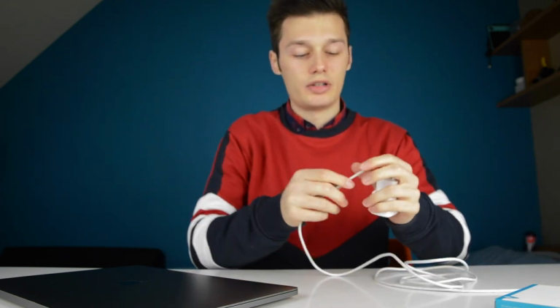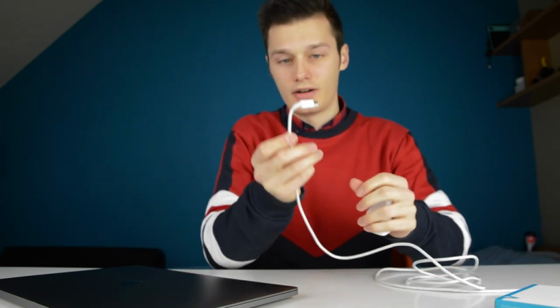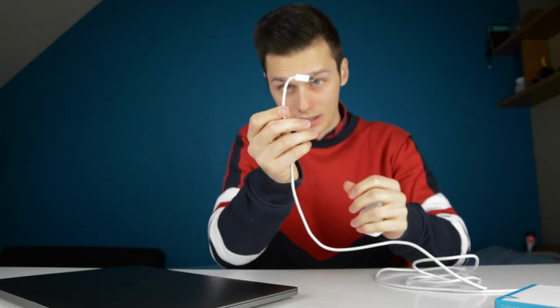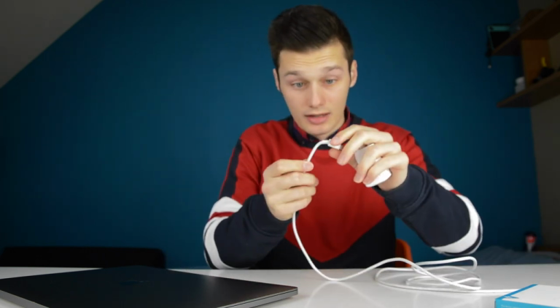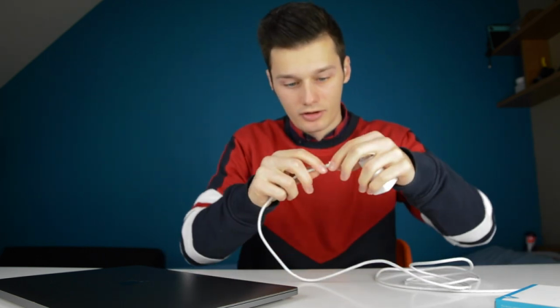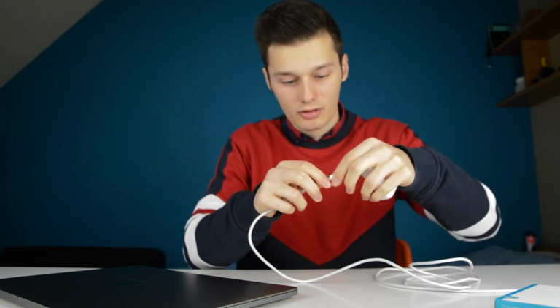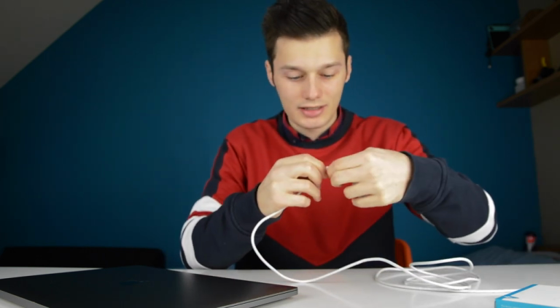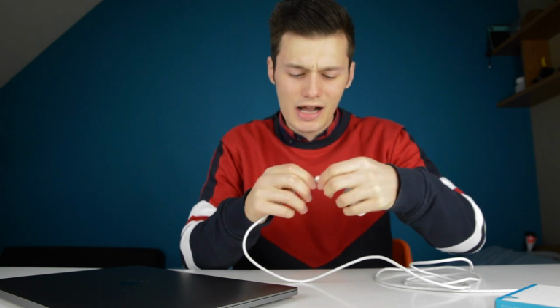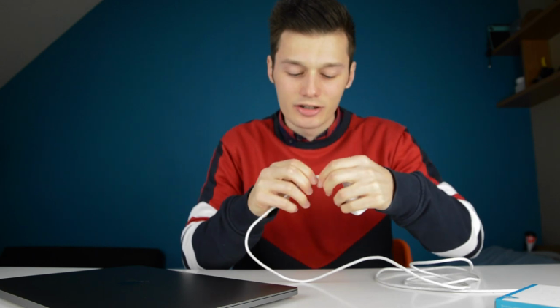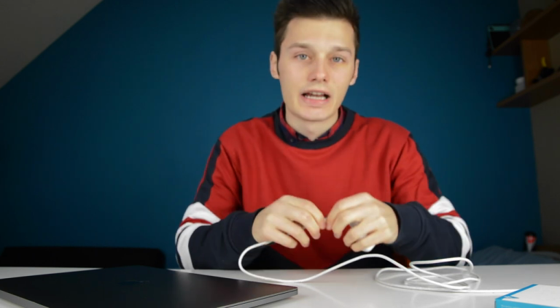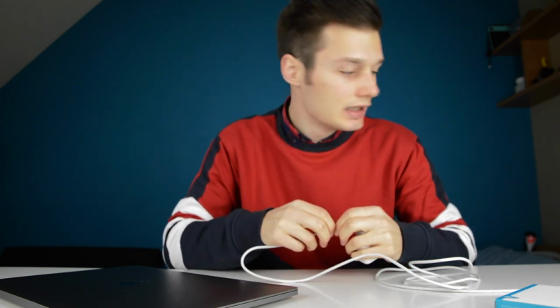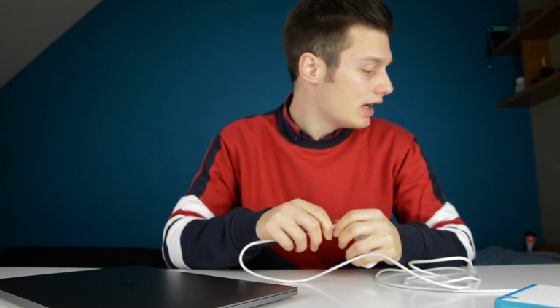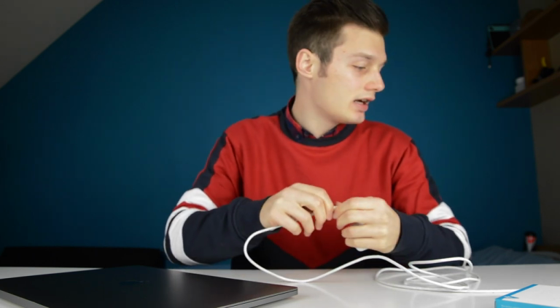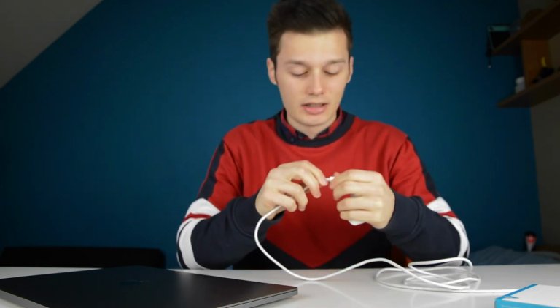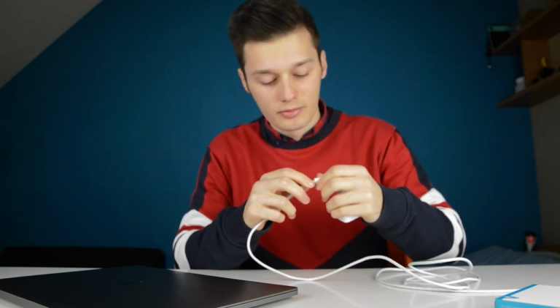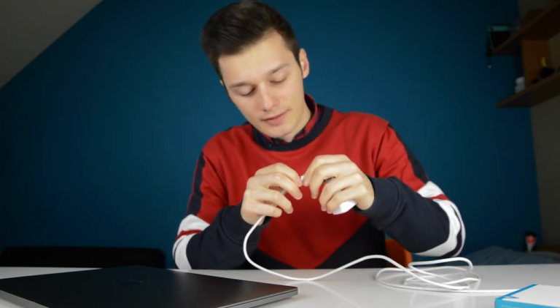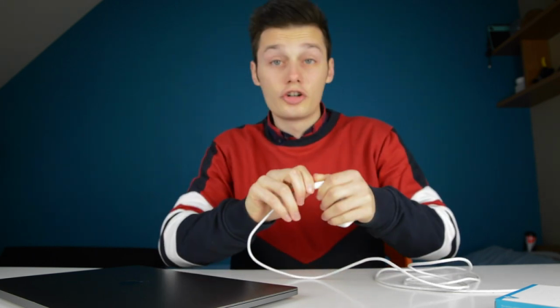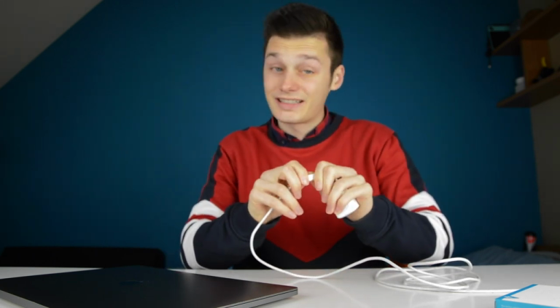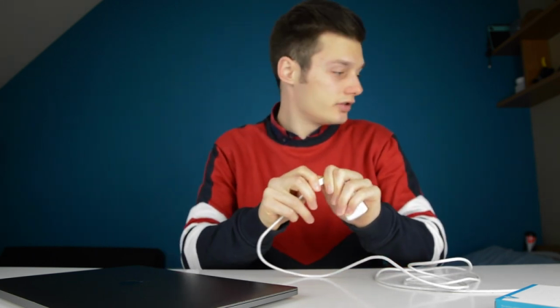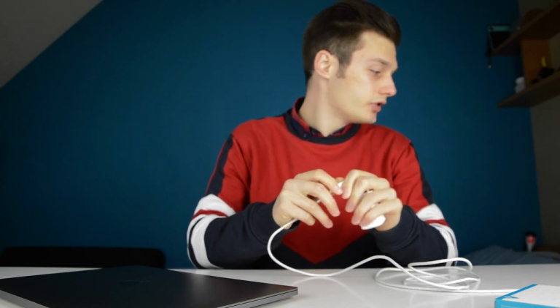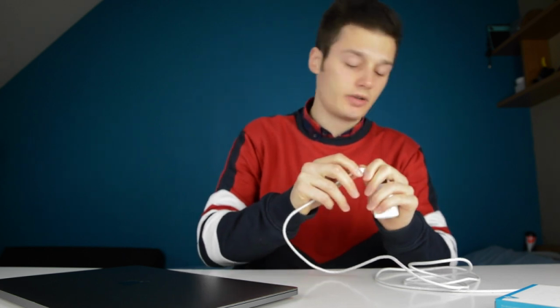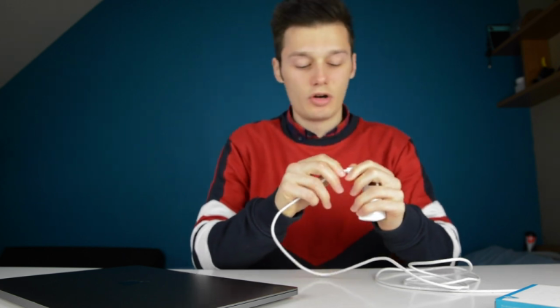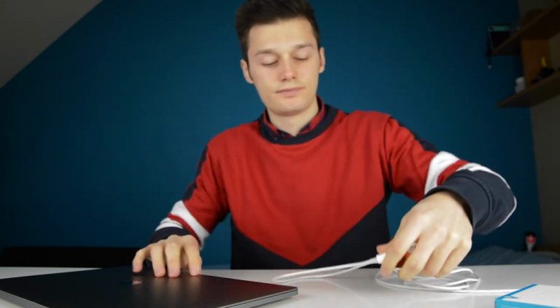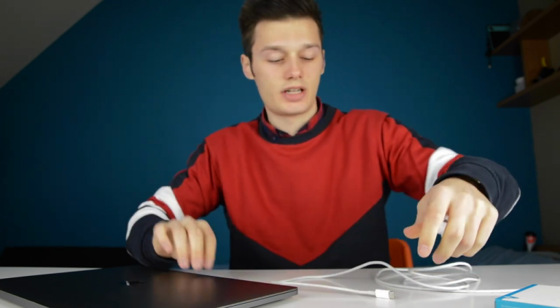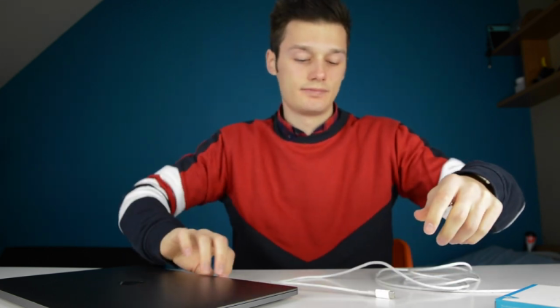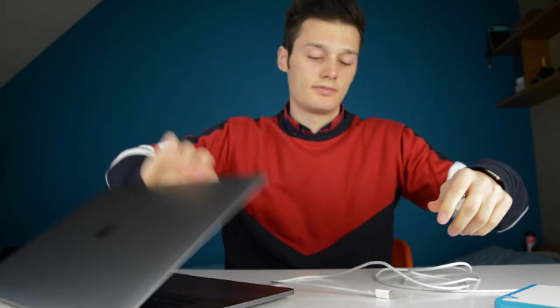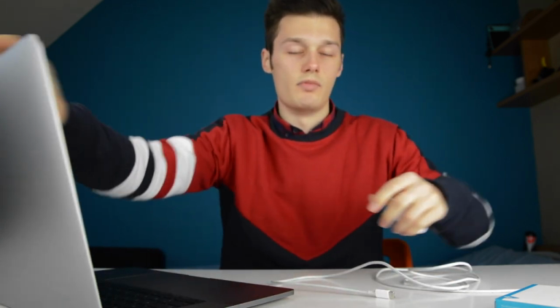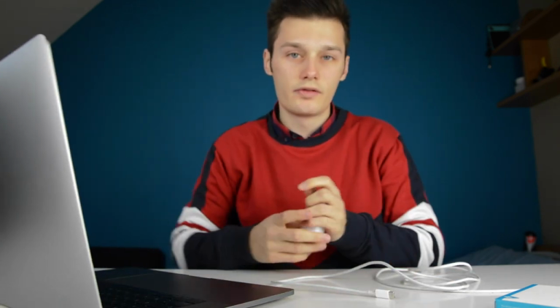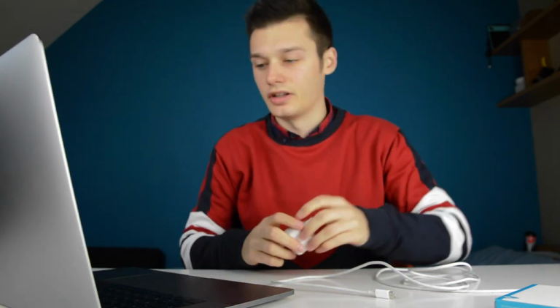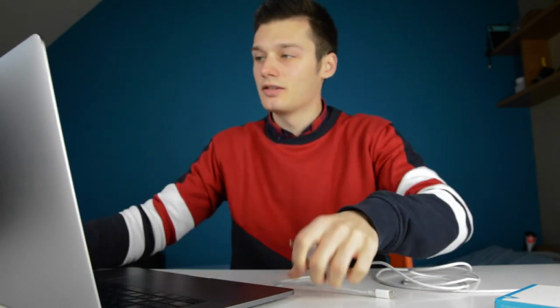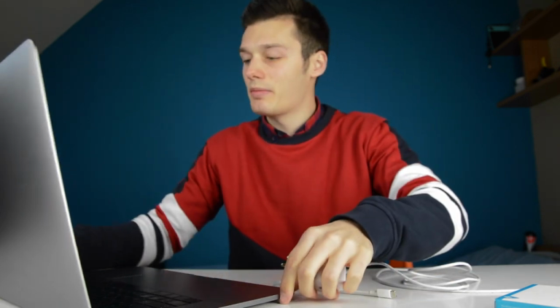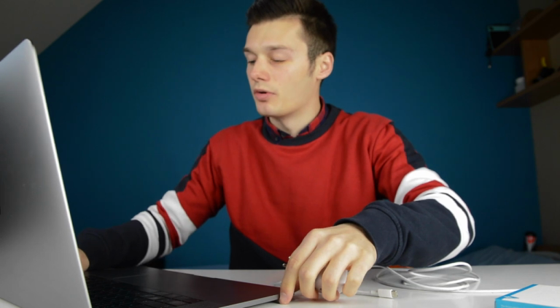That's very bad for your cable — it's getting a turtleneck. Turtlenecks are so bad. No turtlenecks on your cables, otherwise they'll be broken. Simon, beware of the turtleneck.